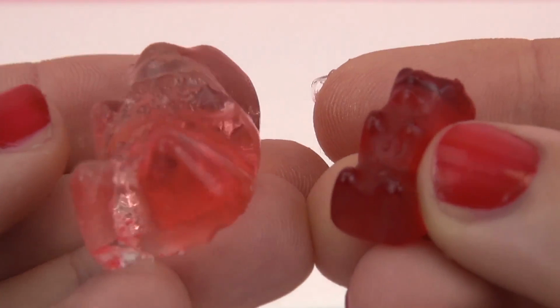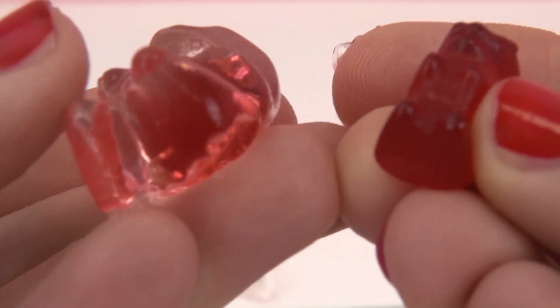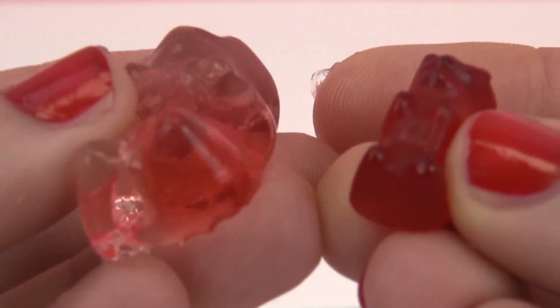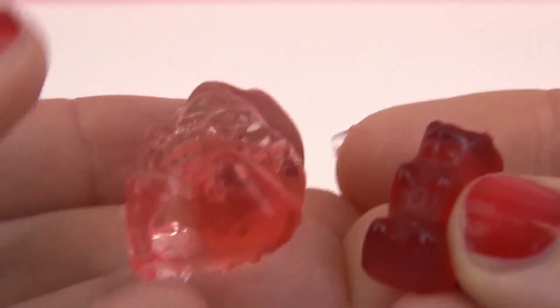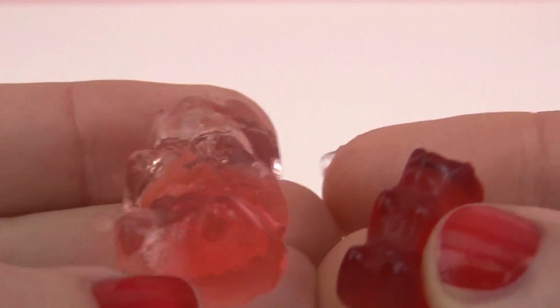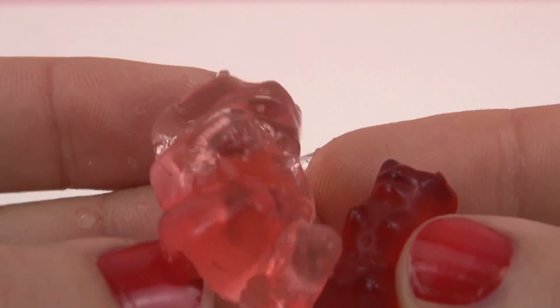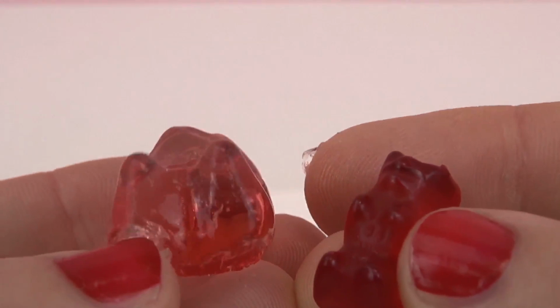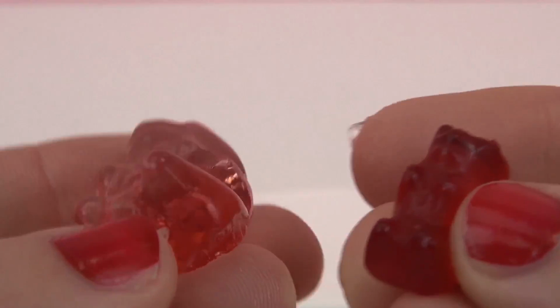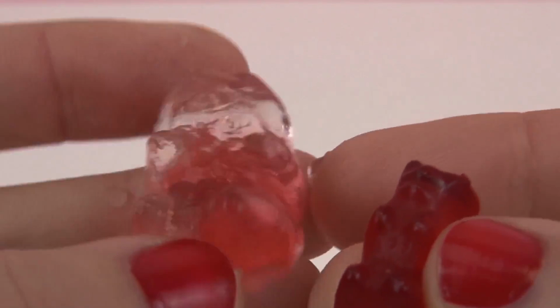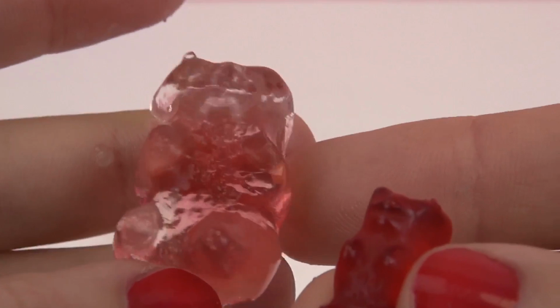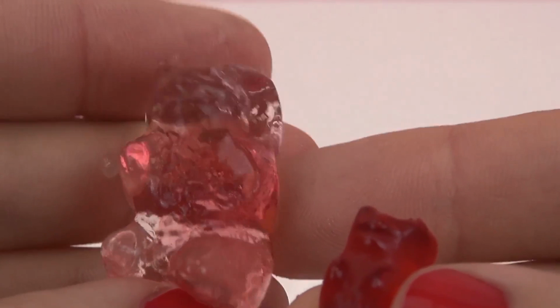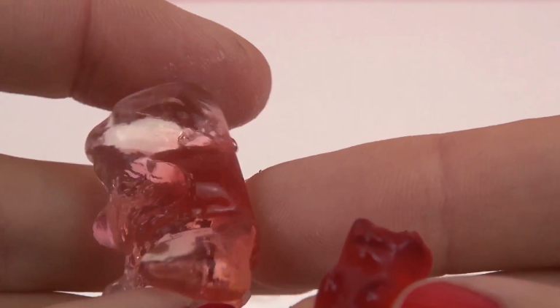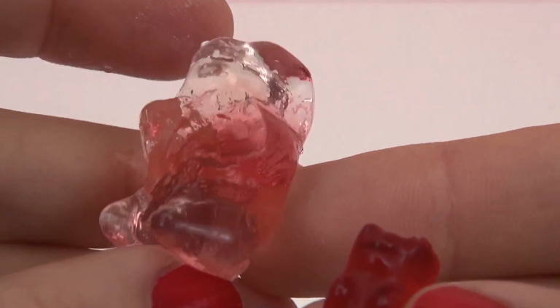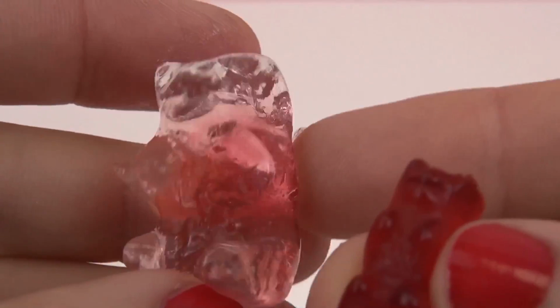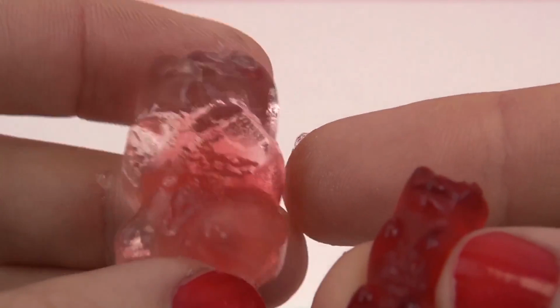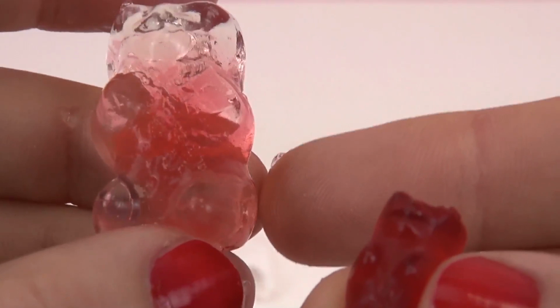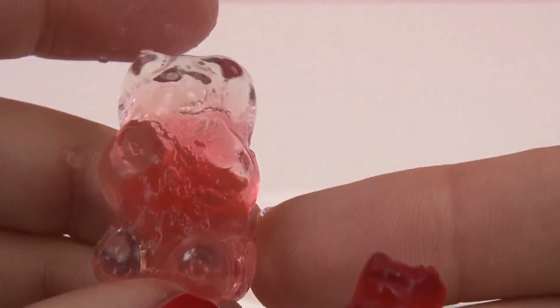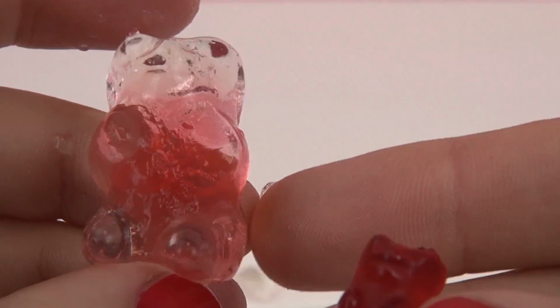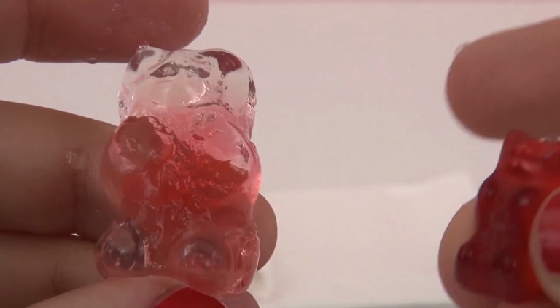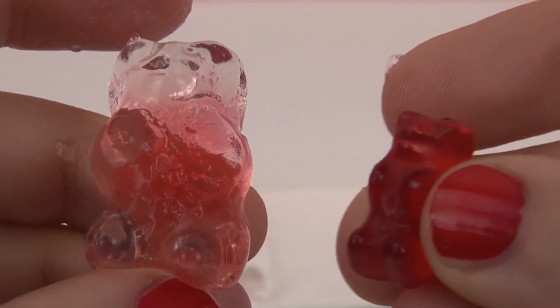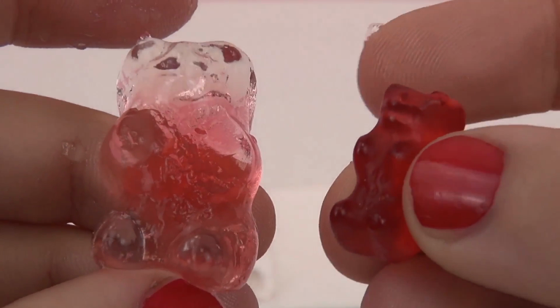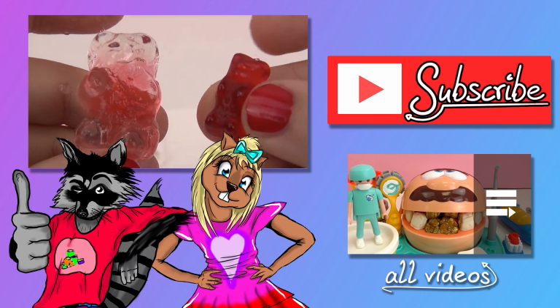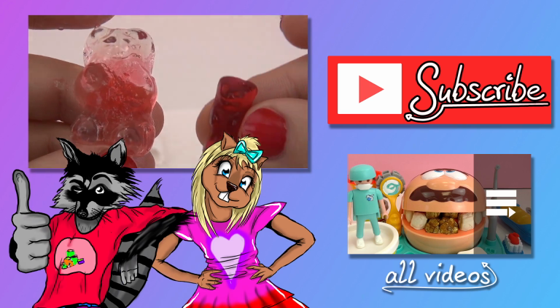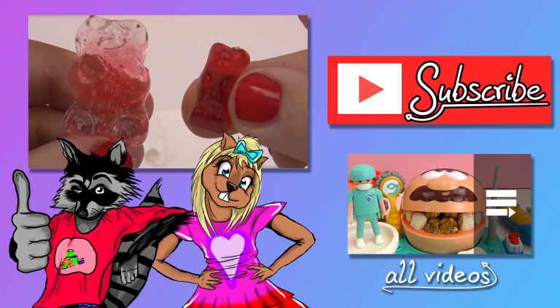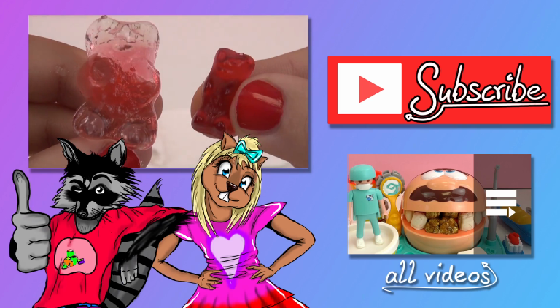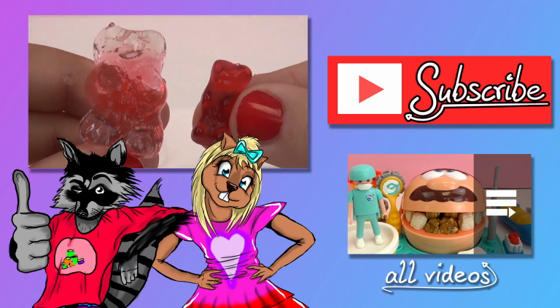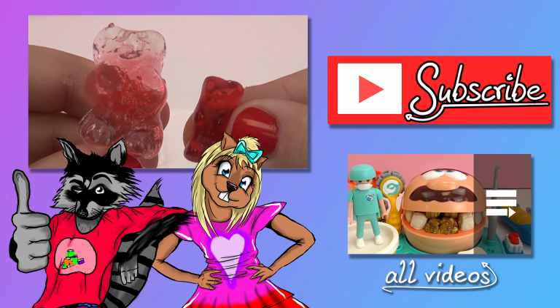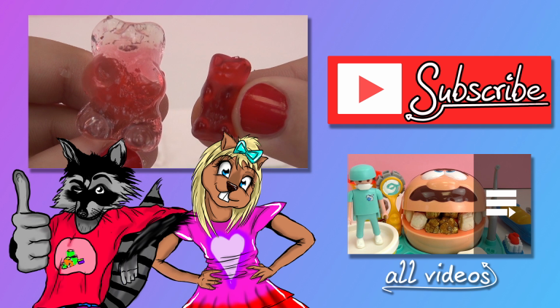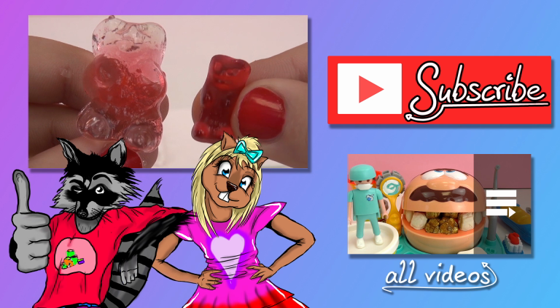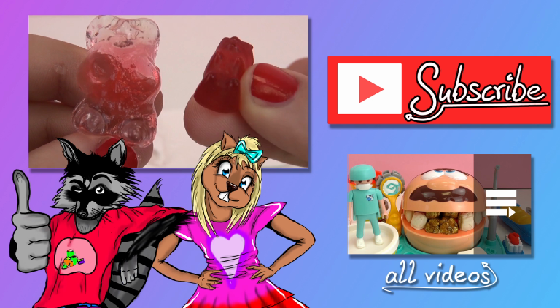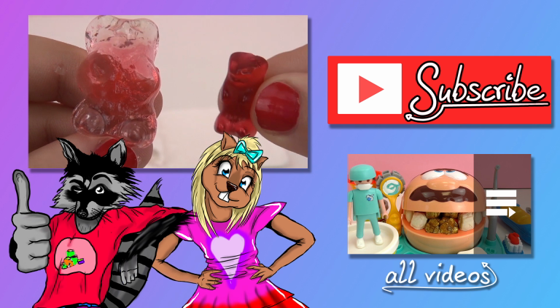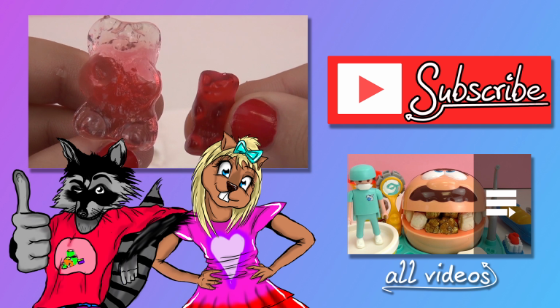Overall I think it's really interesting. As you can see the gummy bear changed quite a bit, and maybe if your friends don't know this experiment you can play a little trick and show them how to grow bigger gummy bears.